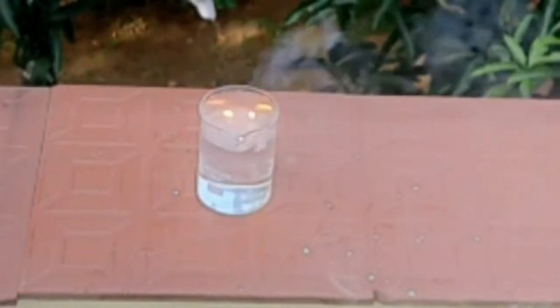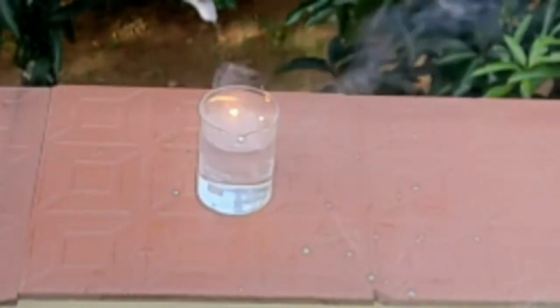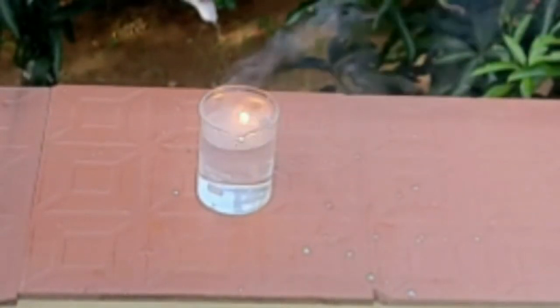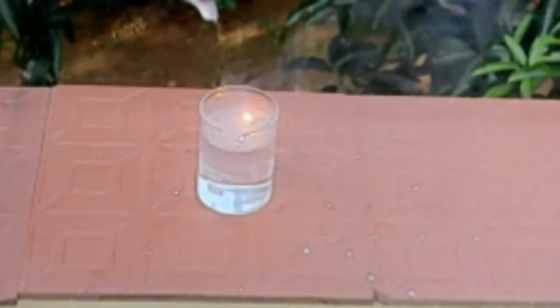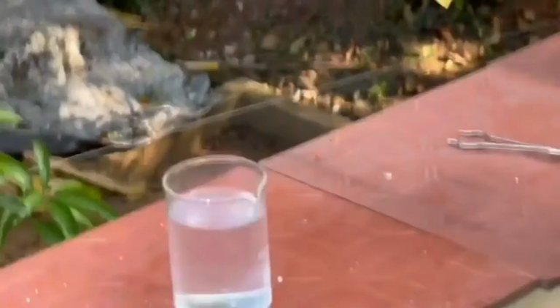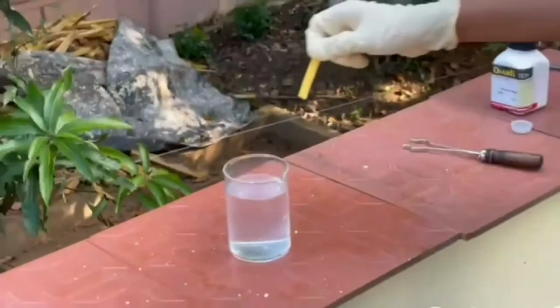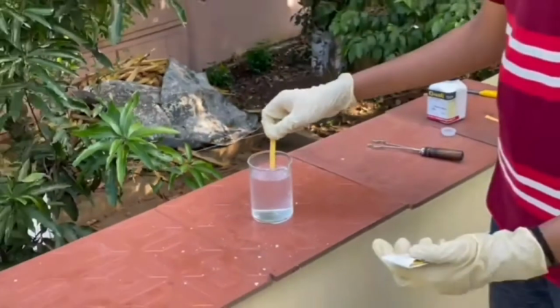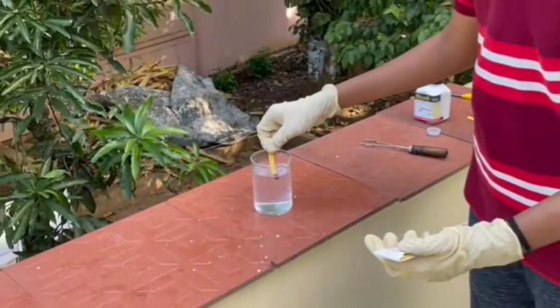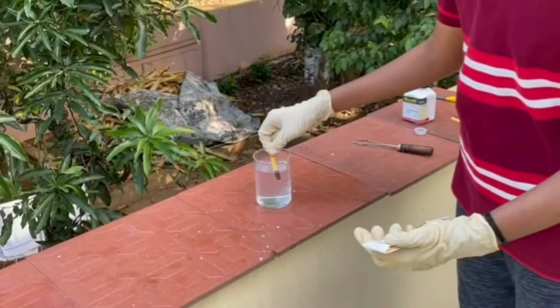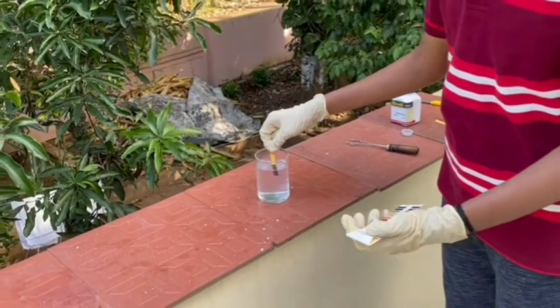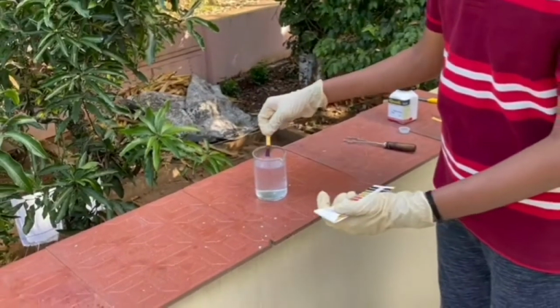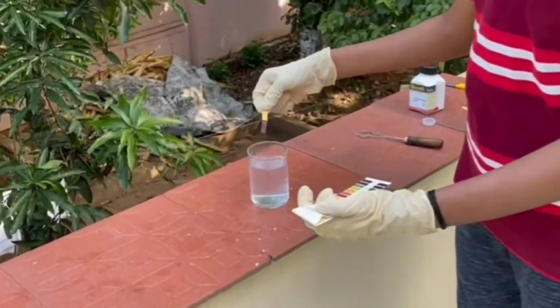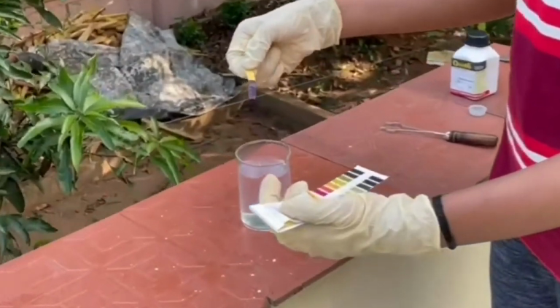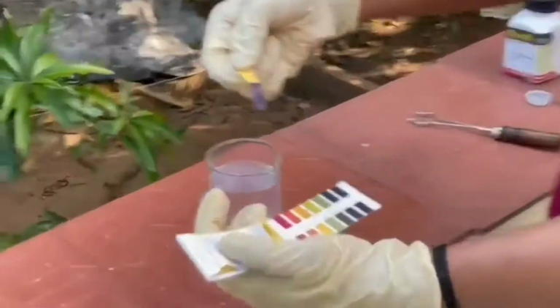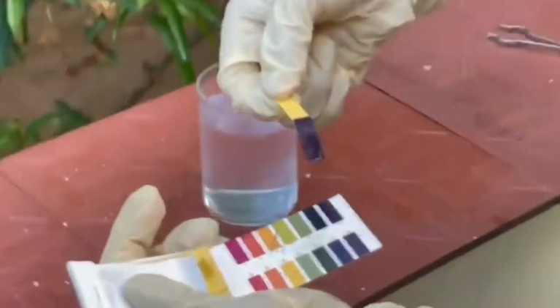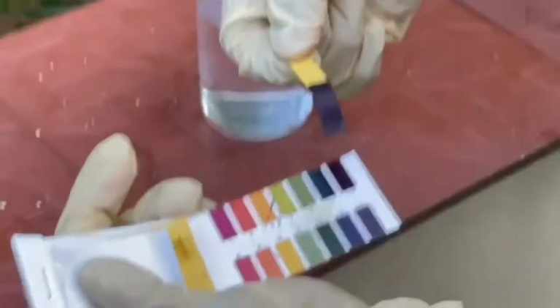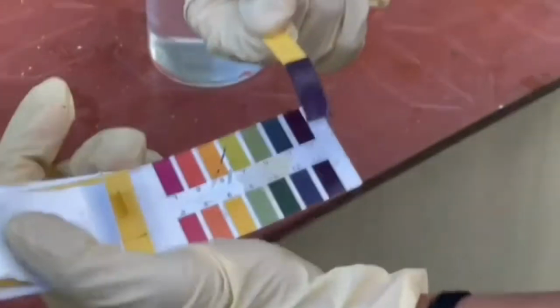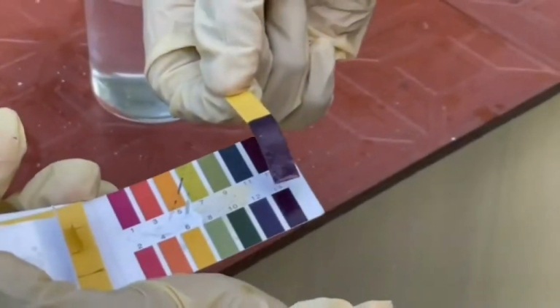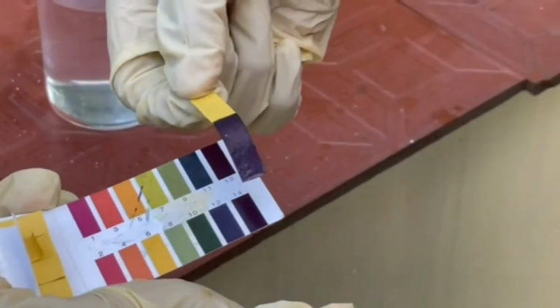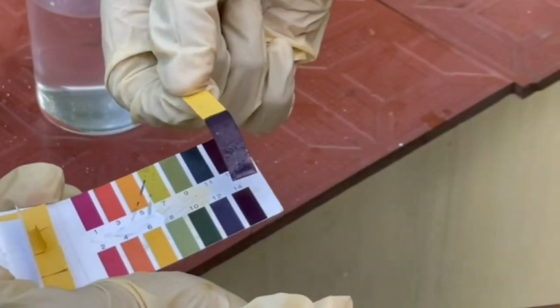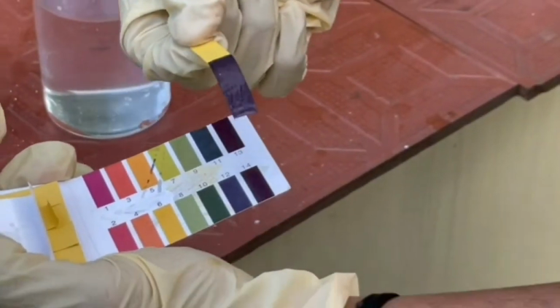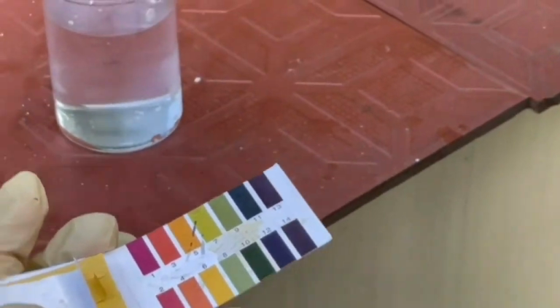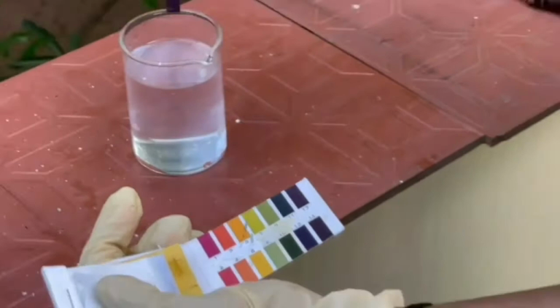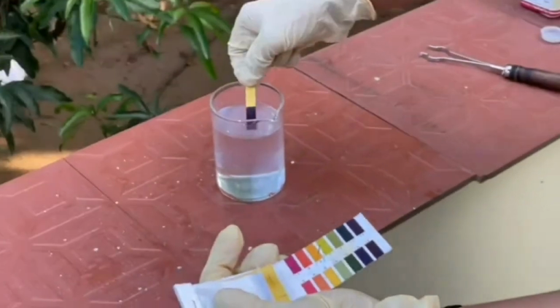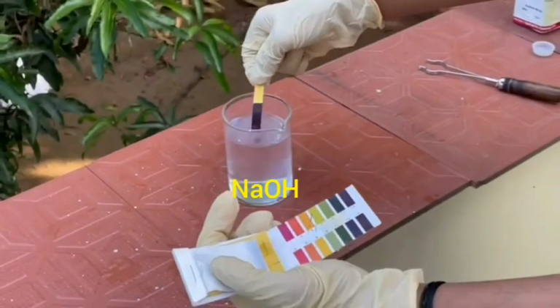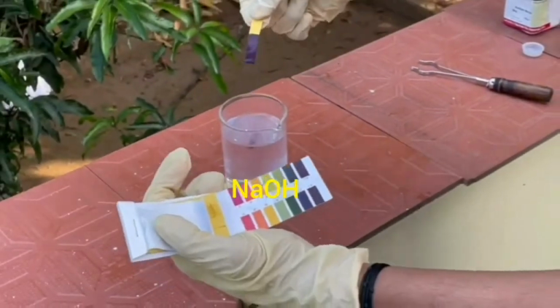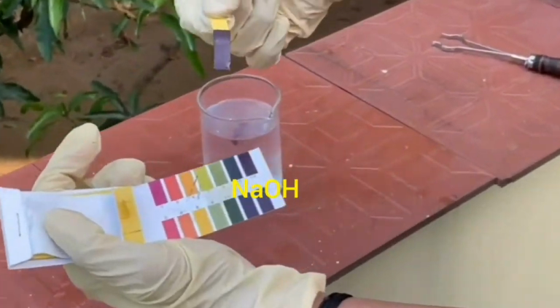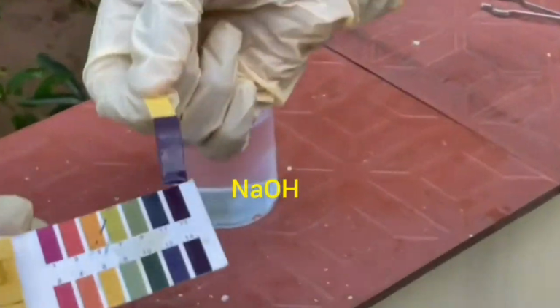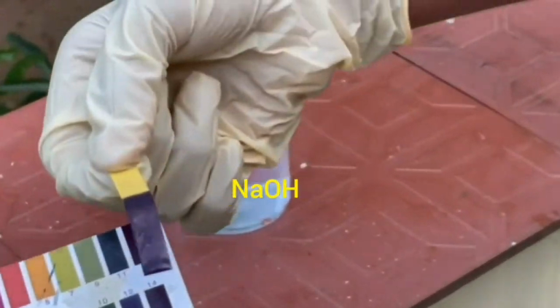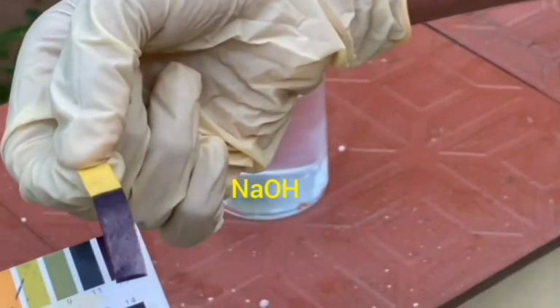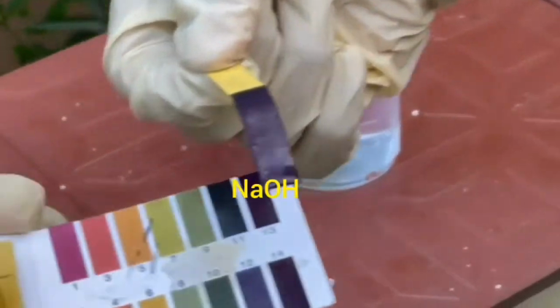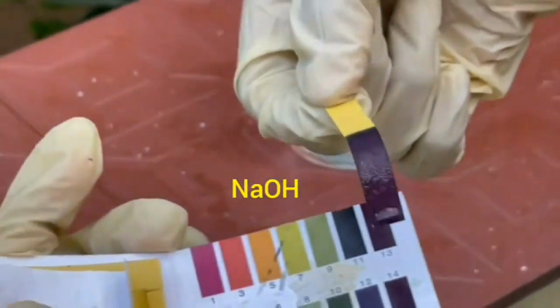After the sodium metal reacts, measure the pH of the liquid again. The pH here is around 14. This is due to the formation of sodium hydroxide, which is a strong base.